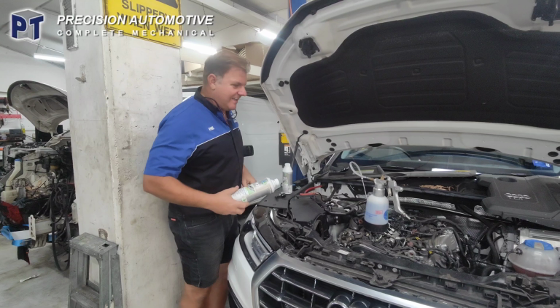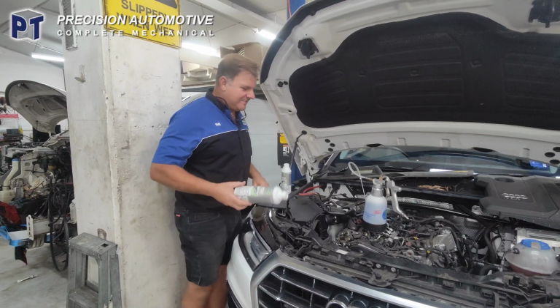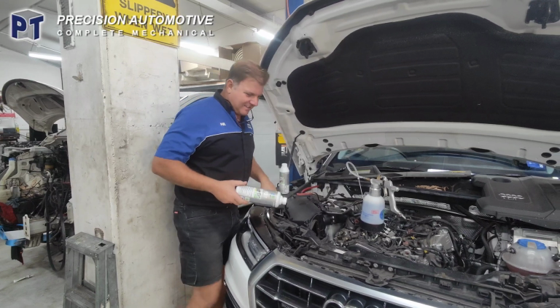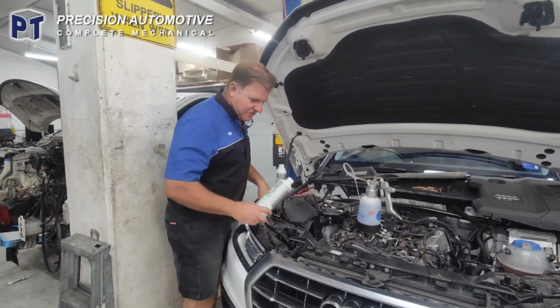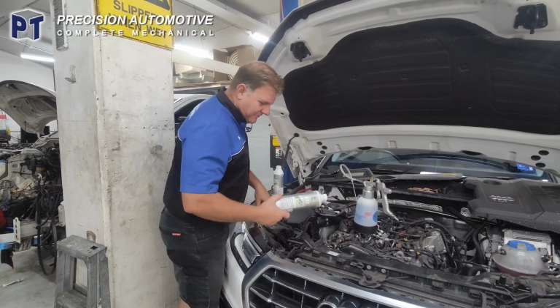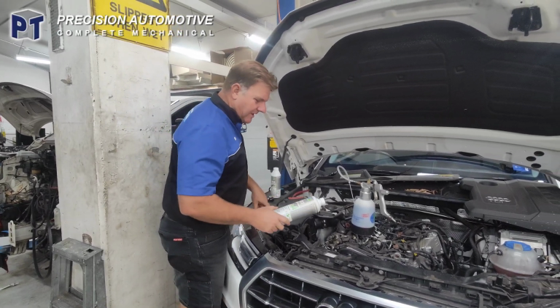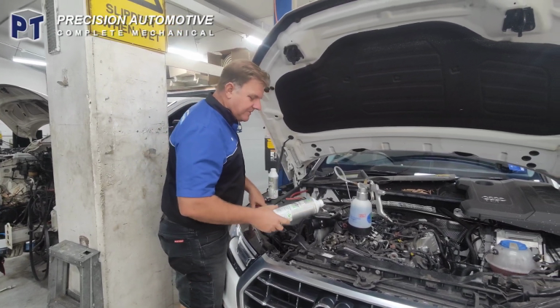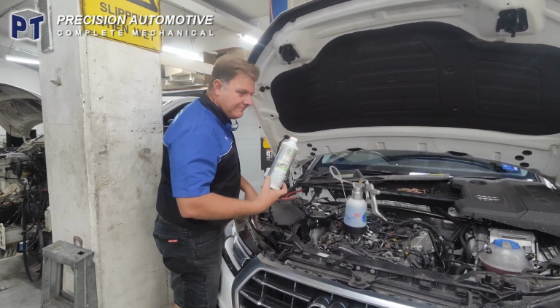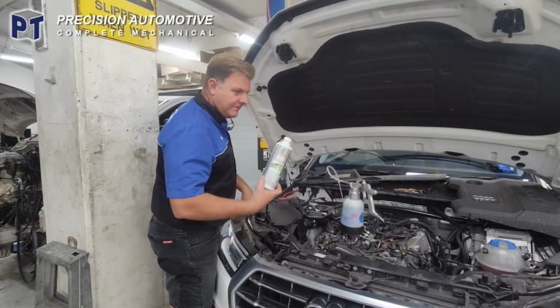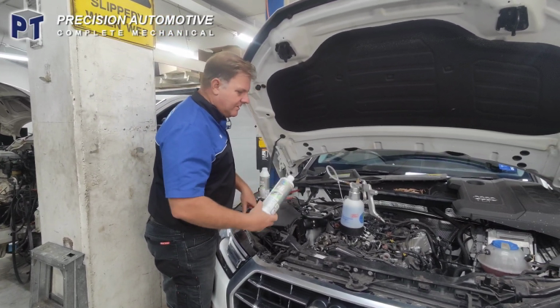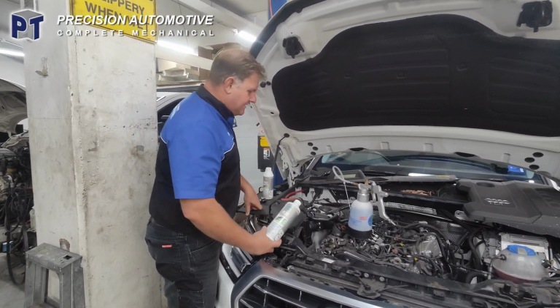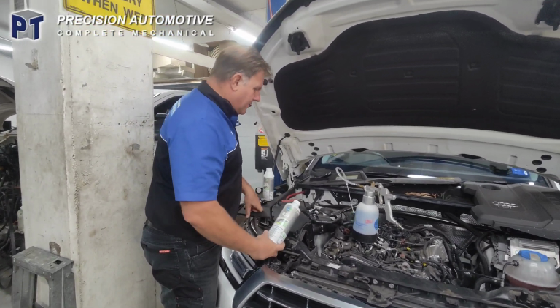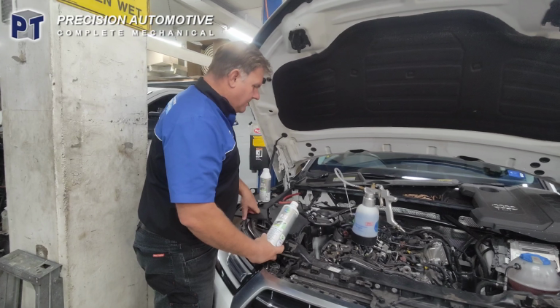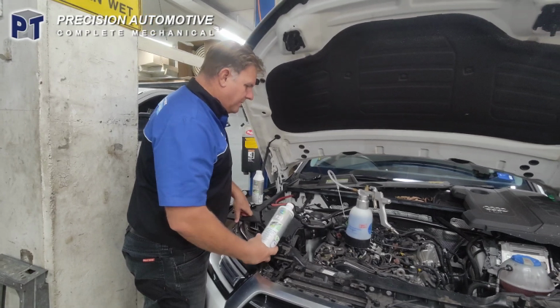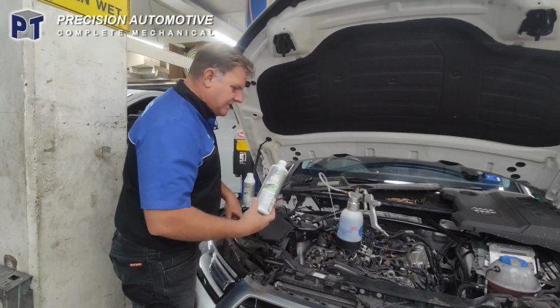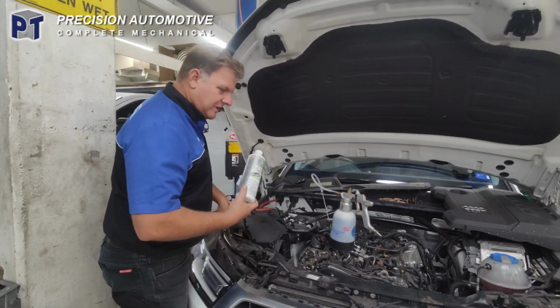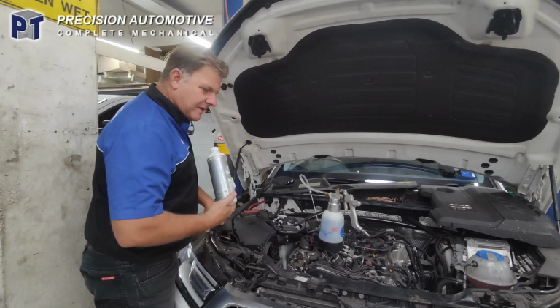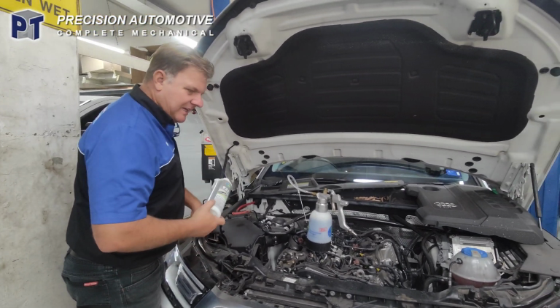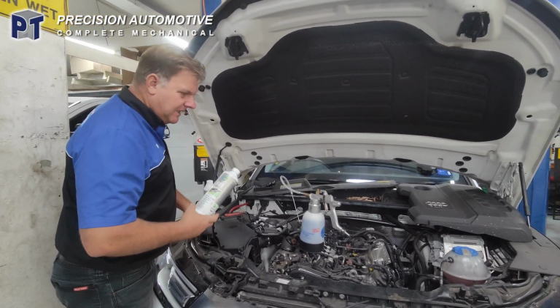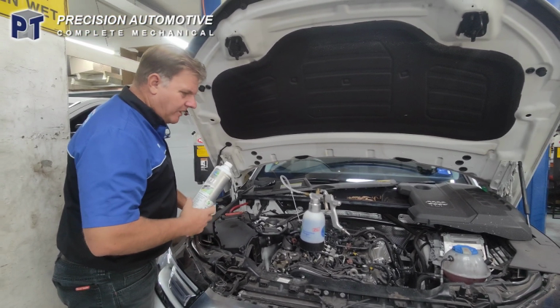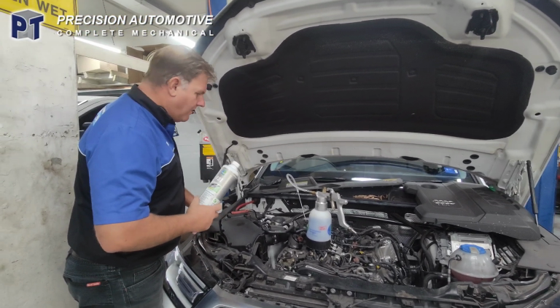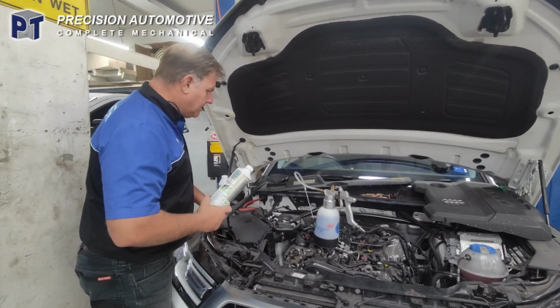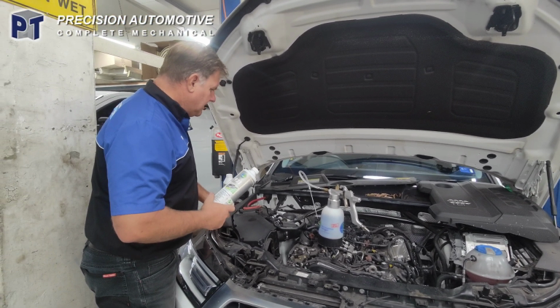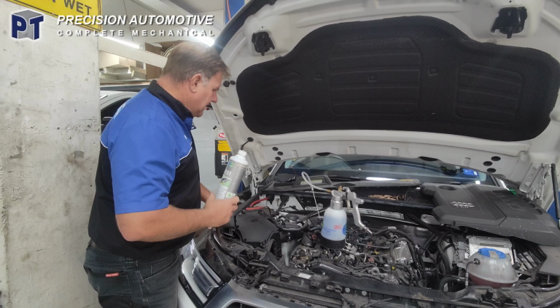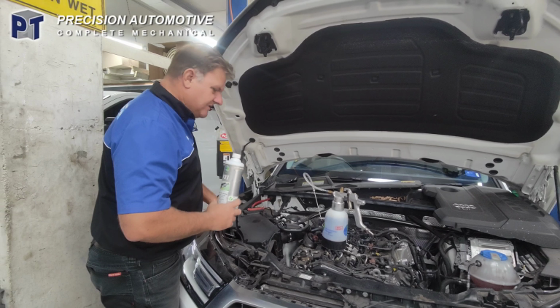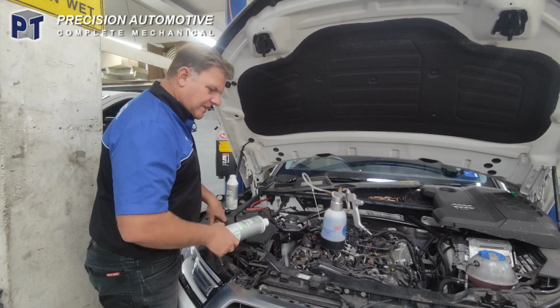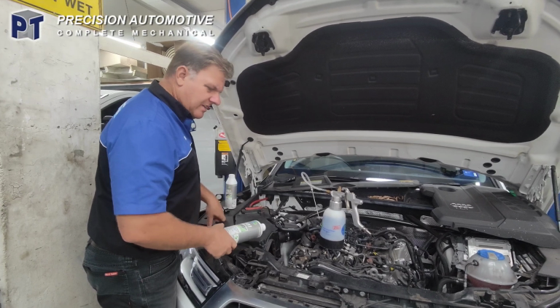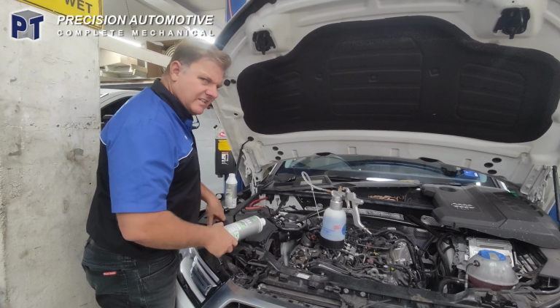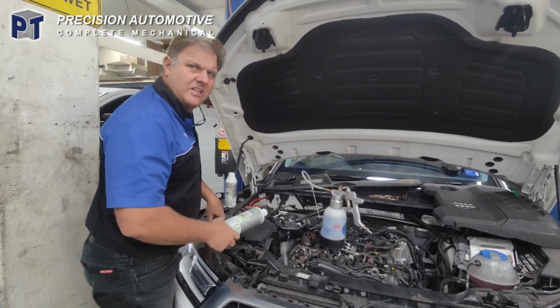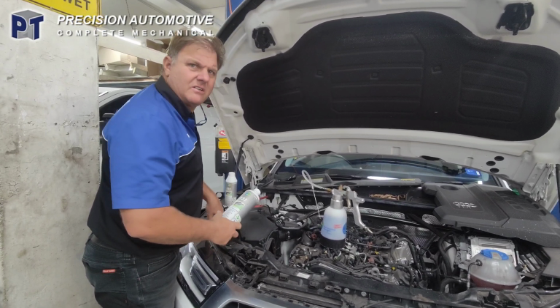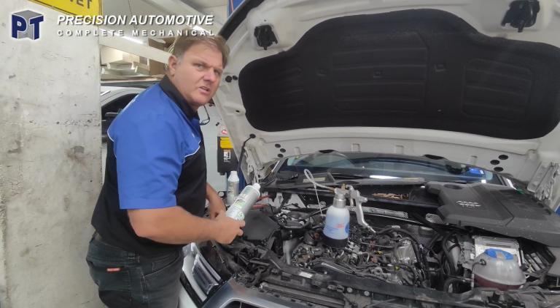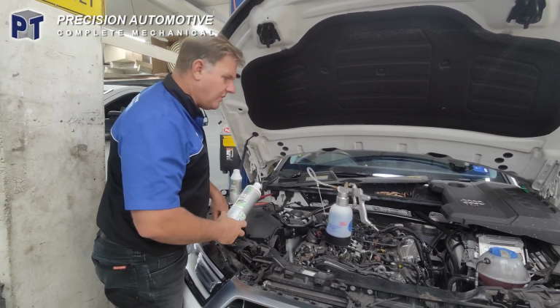G'day, this is just a little bit of a shout out for Tuna. We've been using their products a fair bit now and they're working out quite well. This is a 2016, 17 Q5.